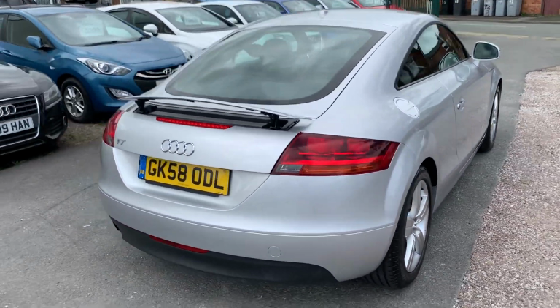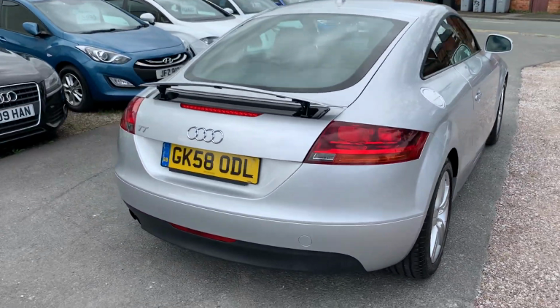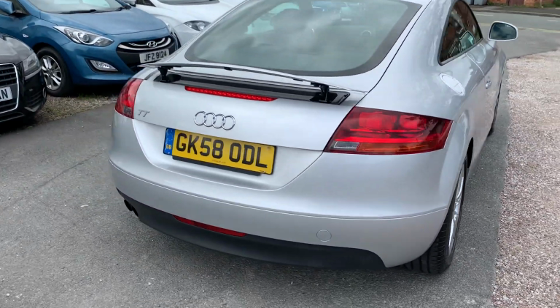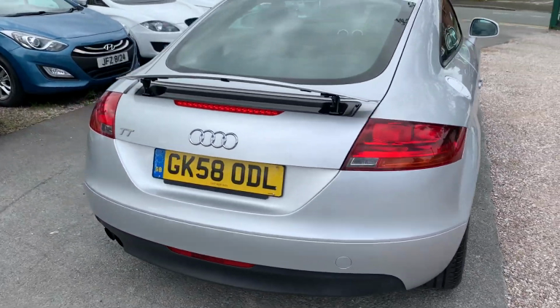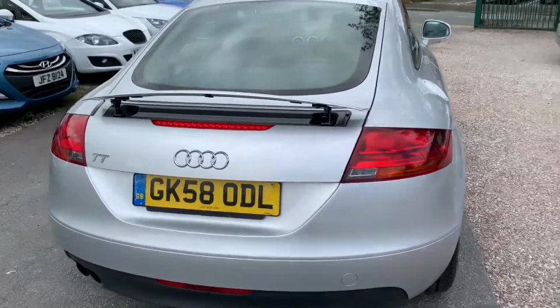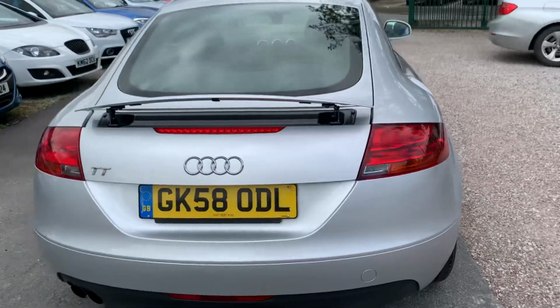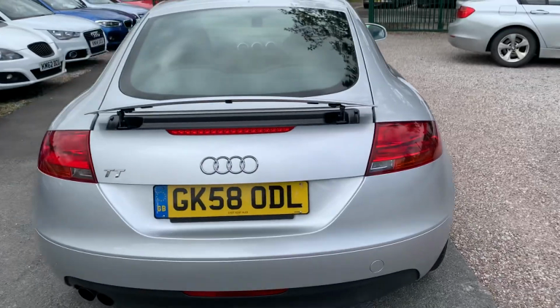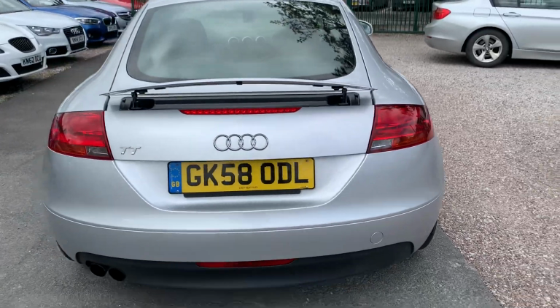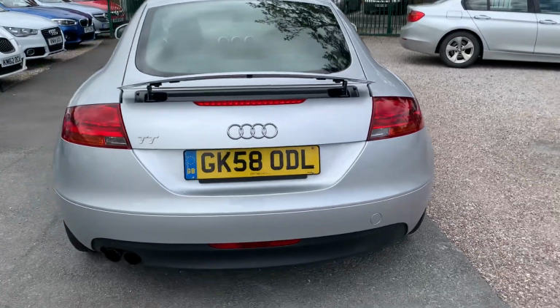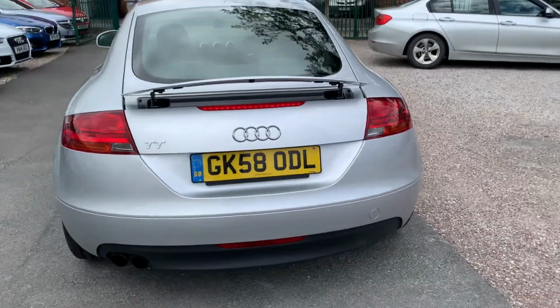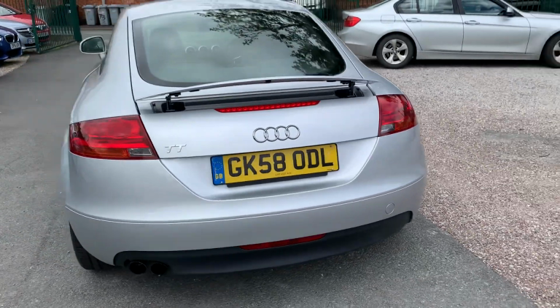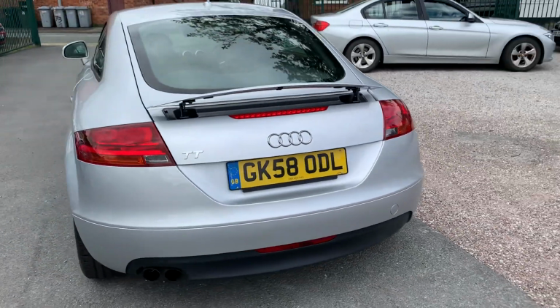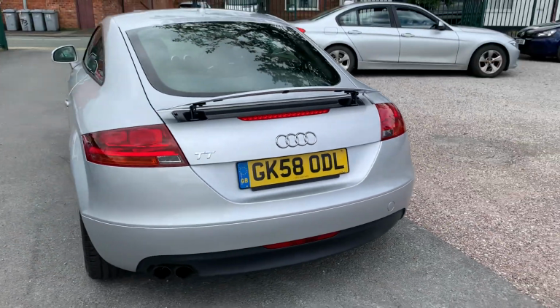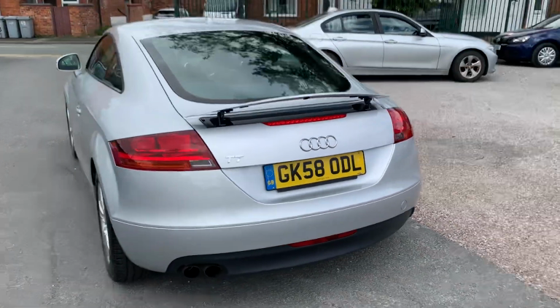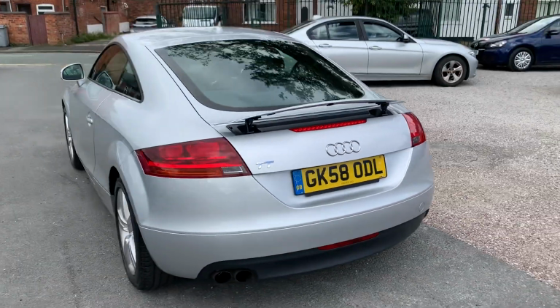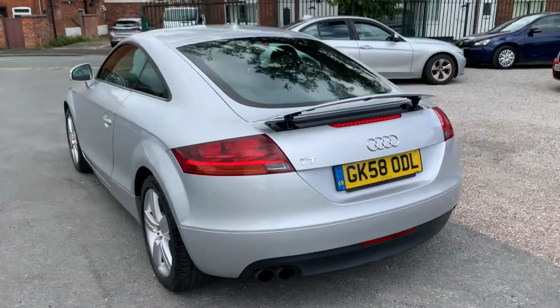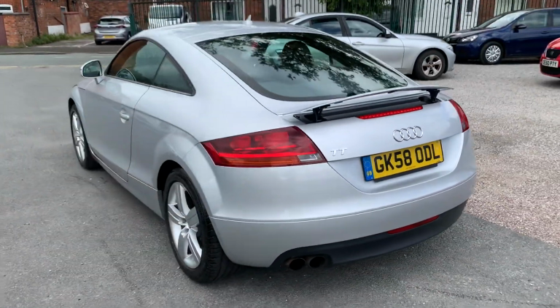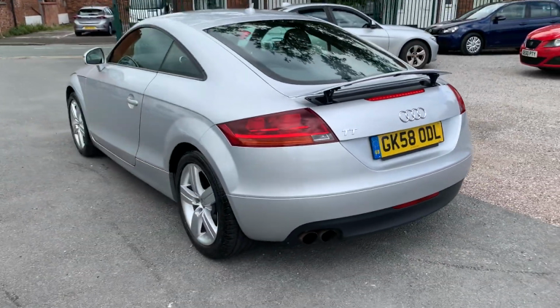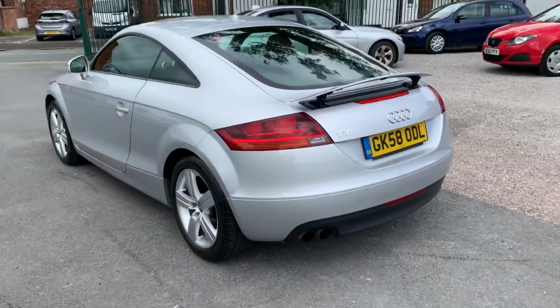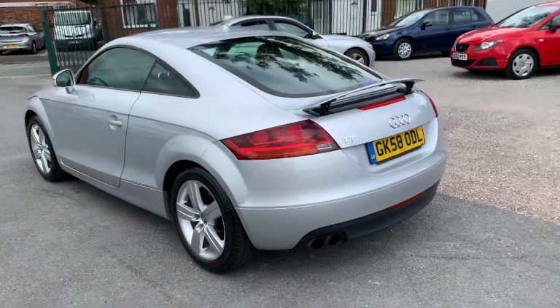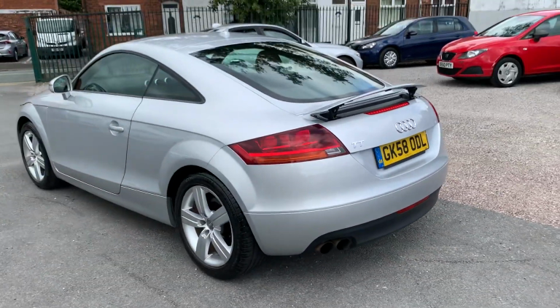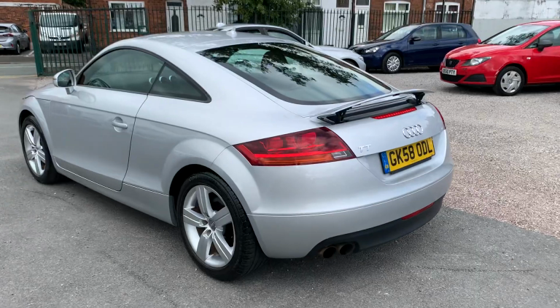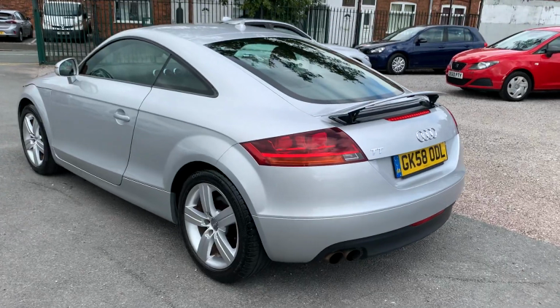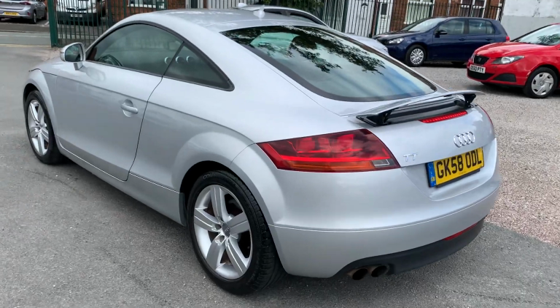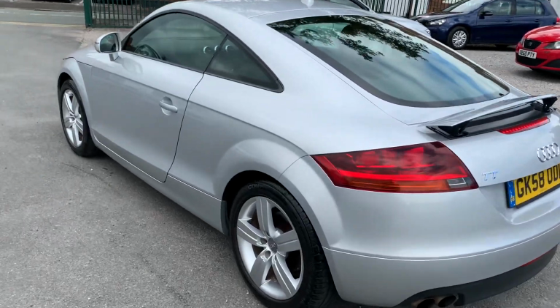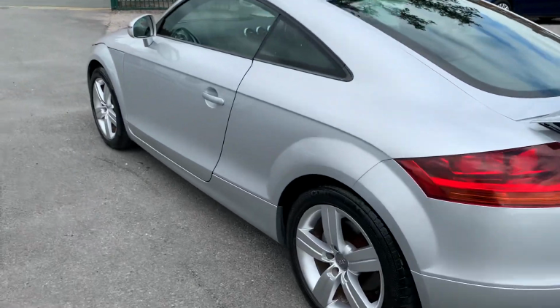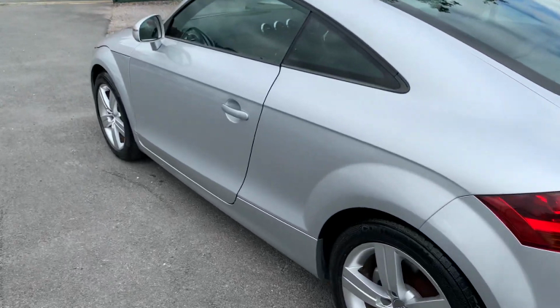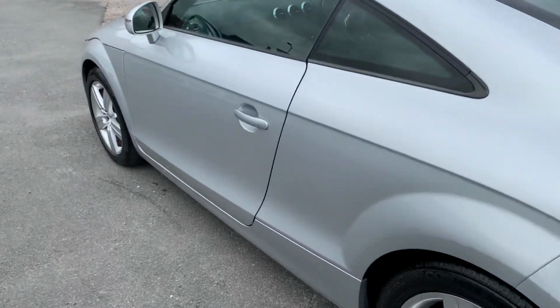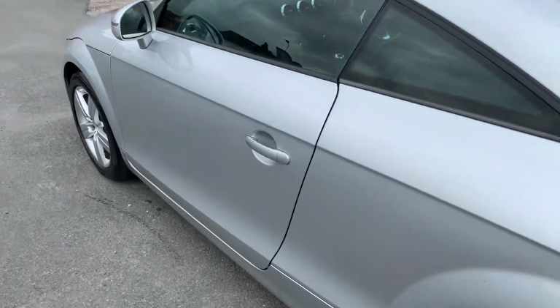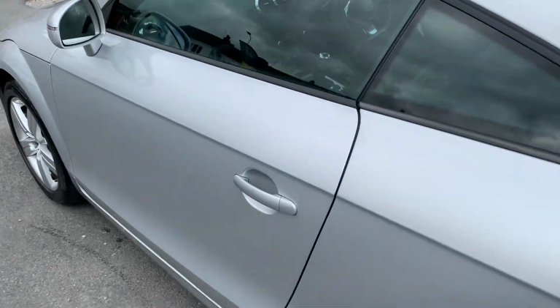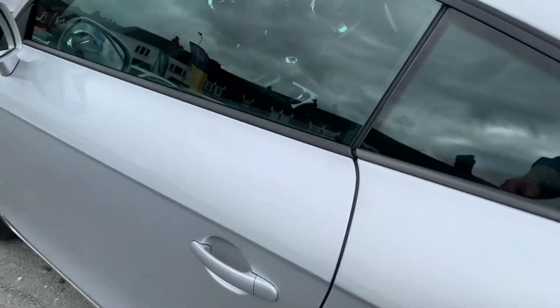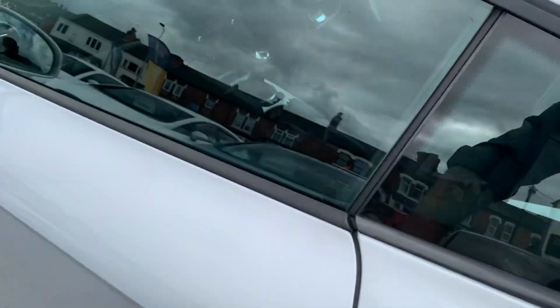It's petrol, drives absolutely brilliant, ultra ultra reliable. Let's just show you inside.